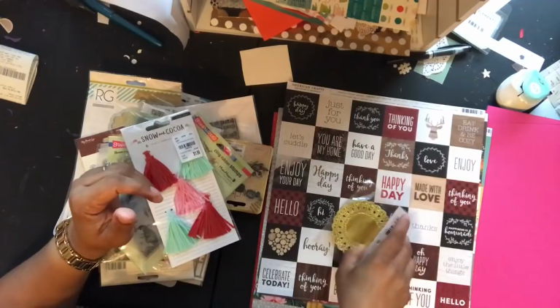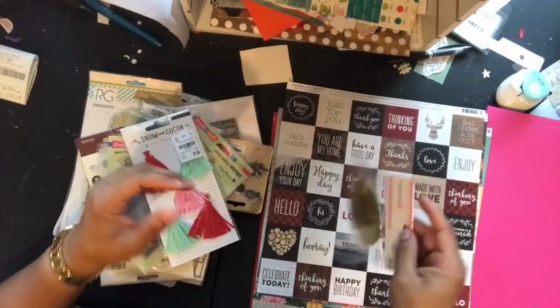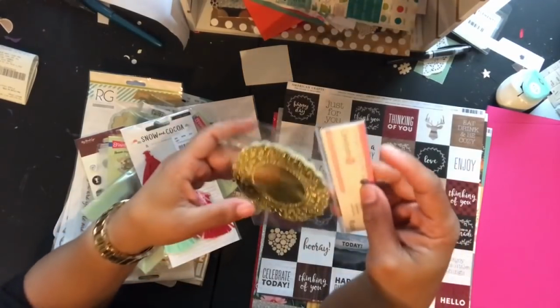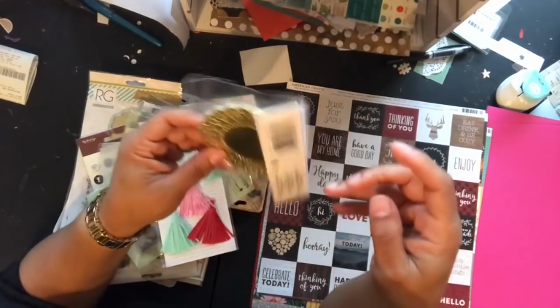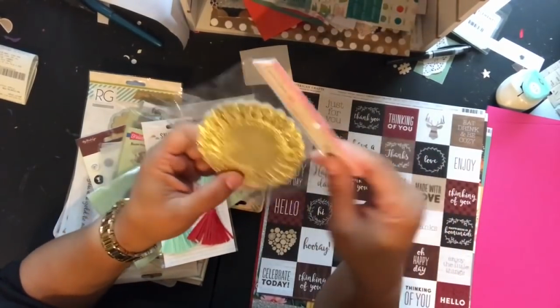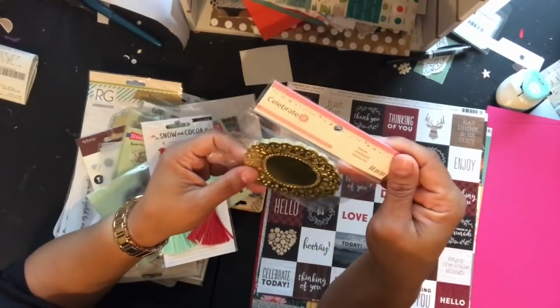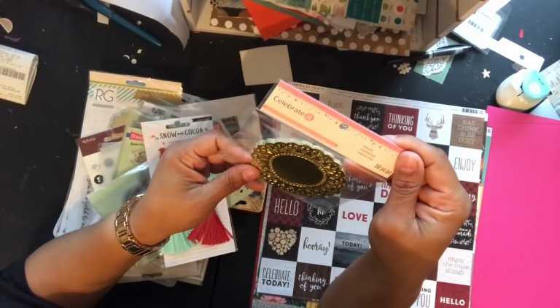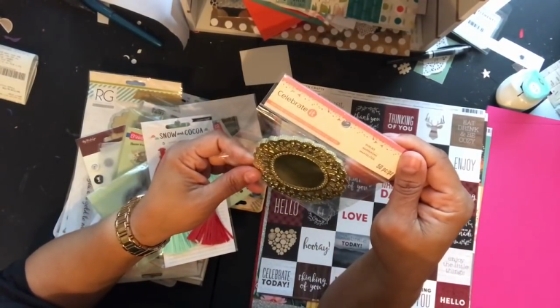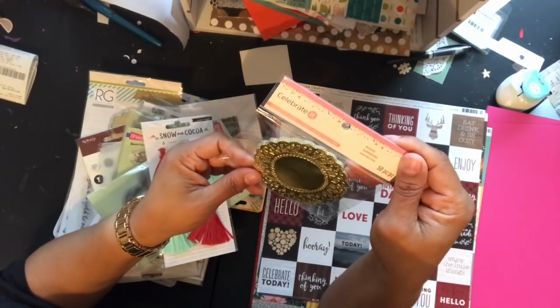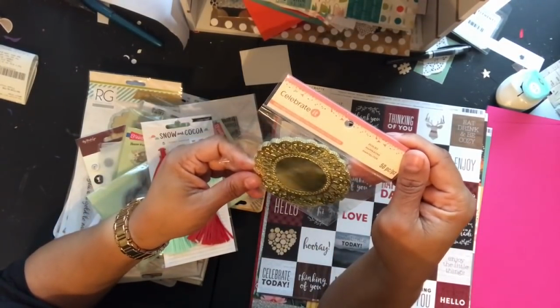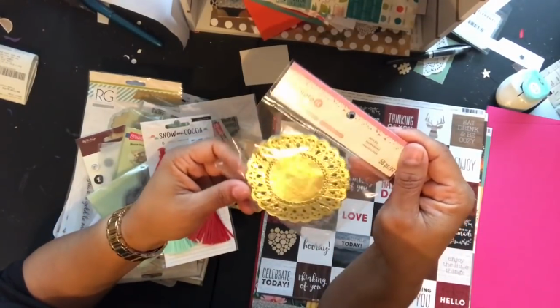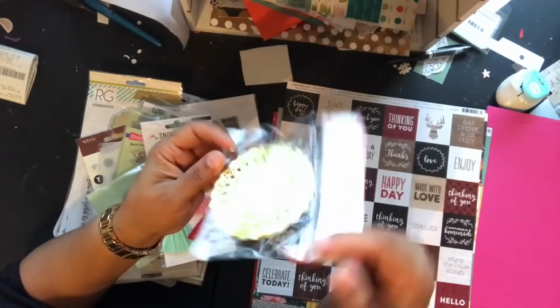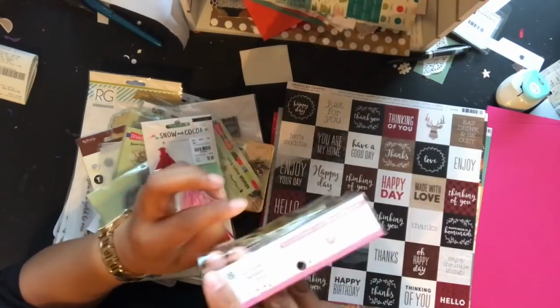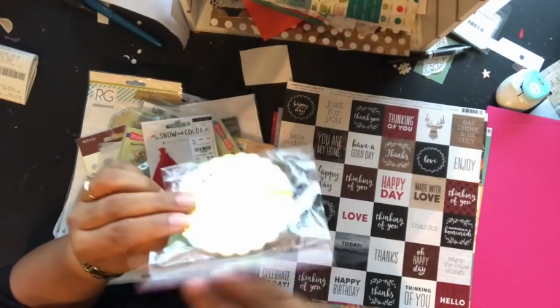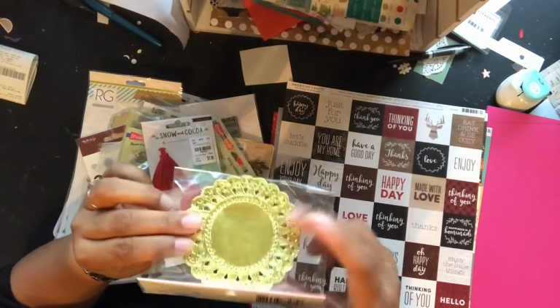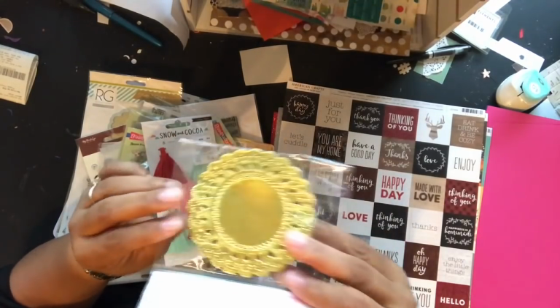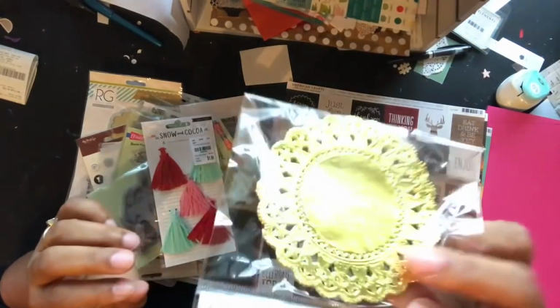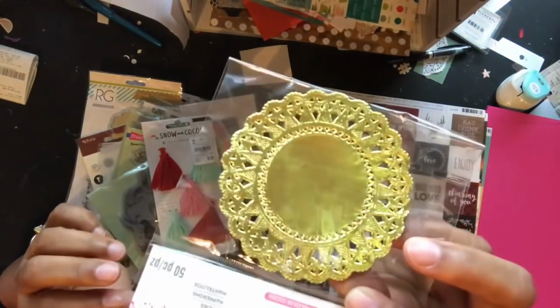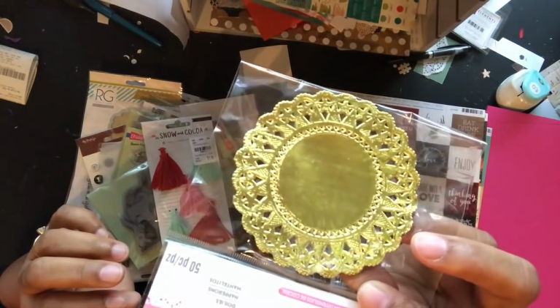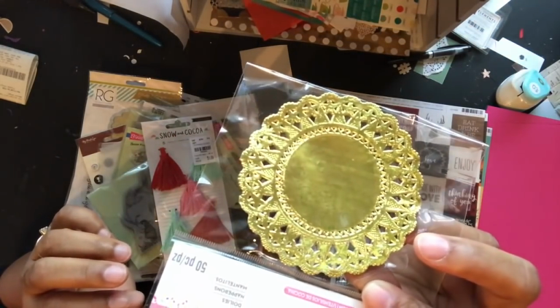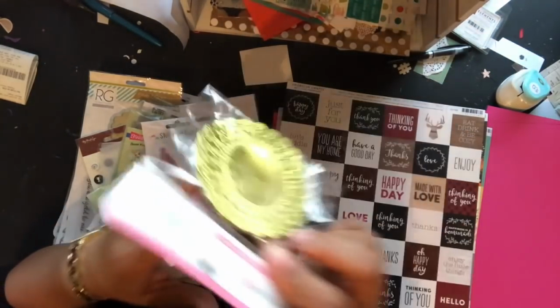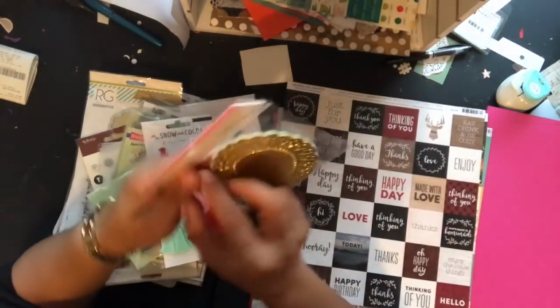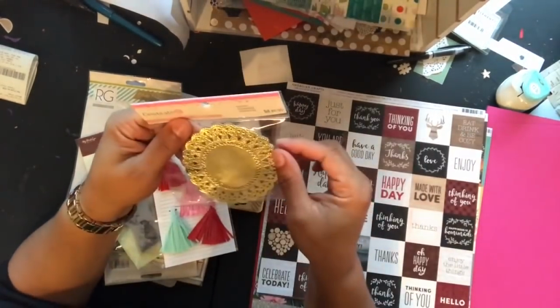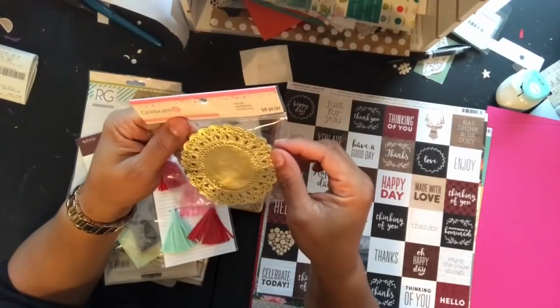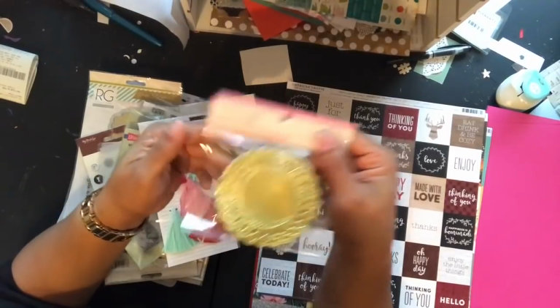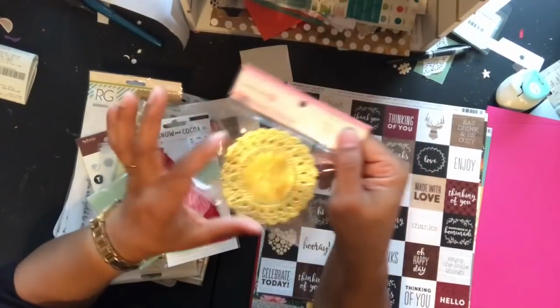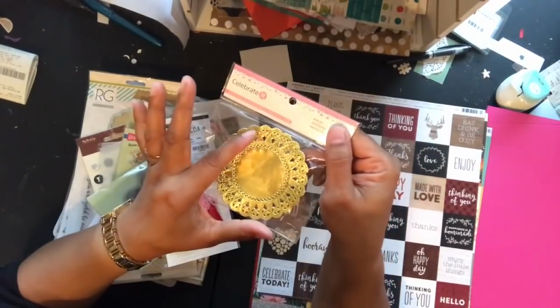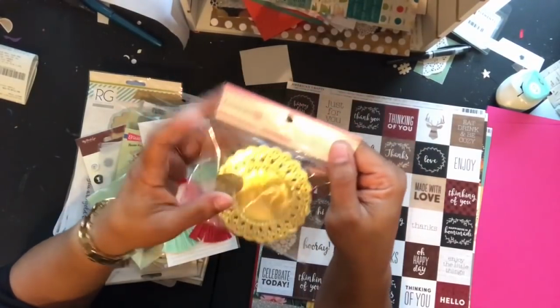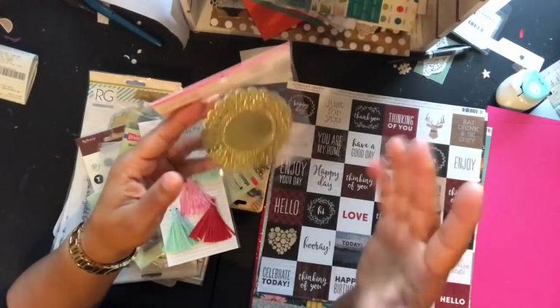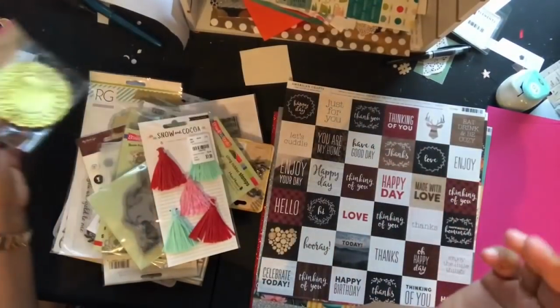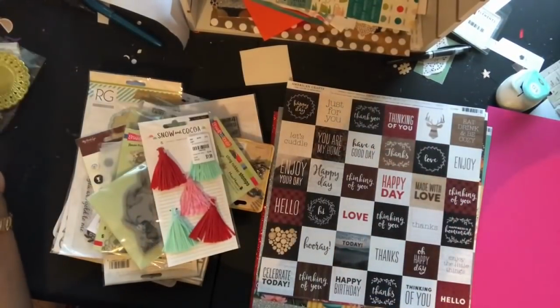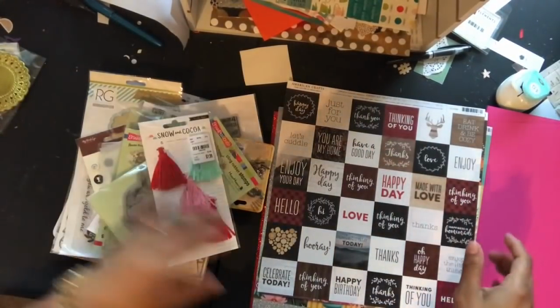What I got from Michael's is just these little teeny 'Celebrate' bakeware doilies. They were $3.99 and I had a 50% off coupon. This is a 50-pack — I just wanted some of the smaller doilies. So that's it for Michael's.